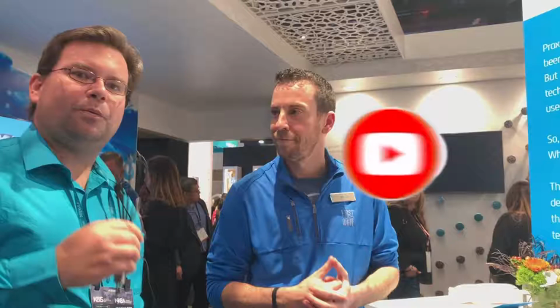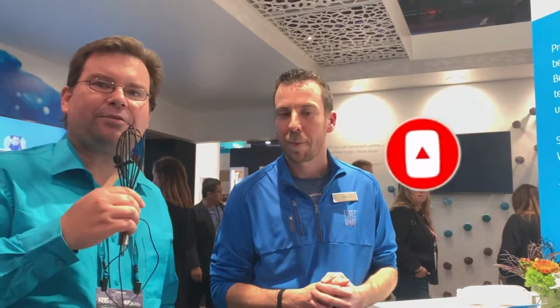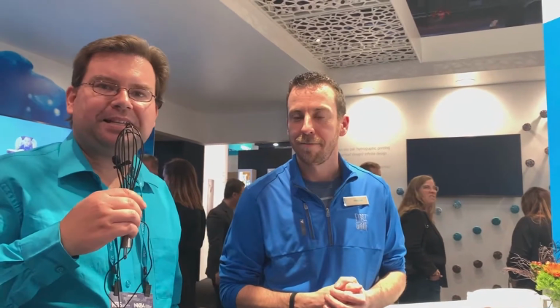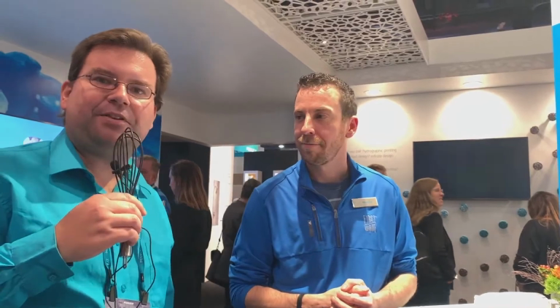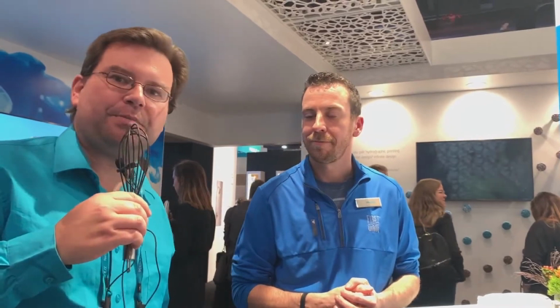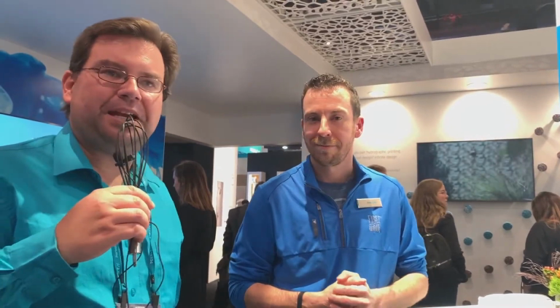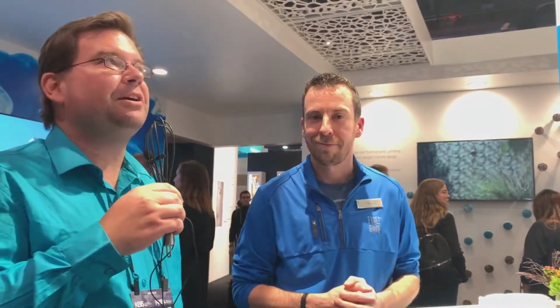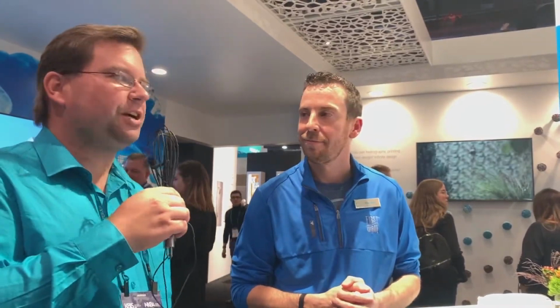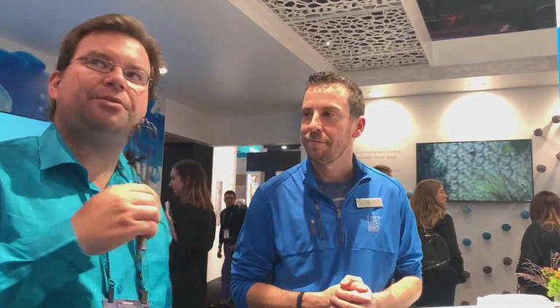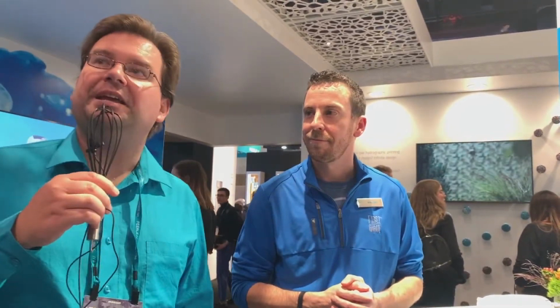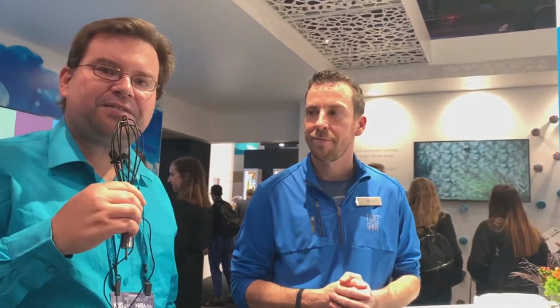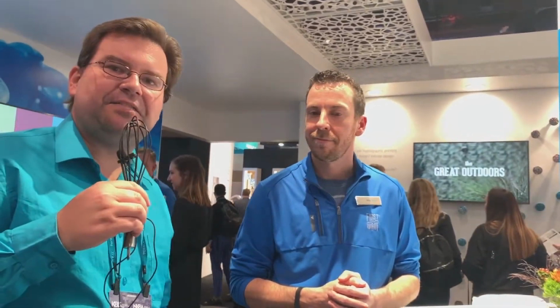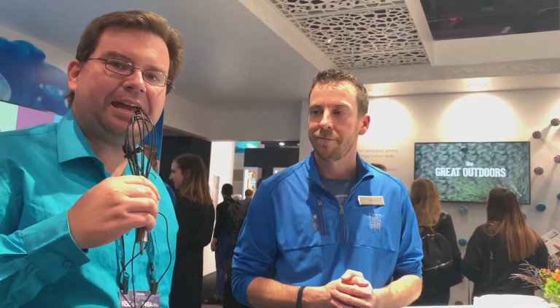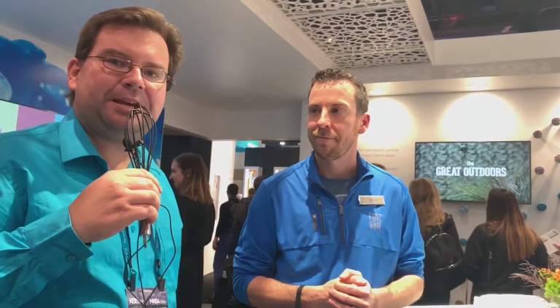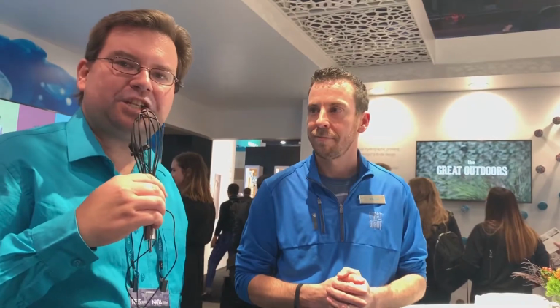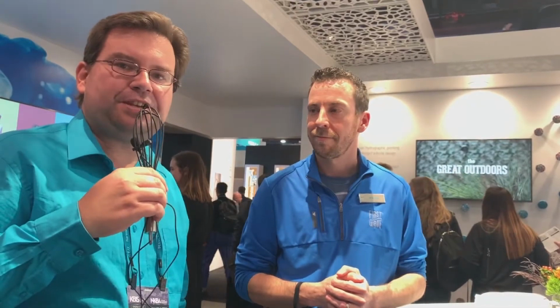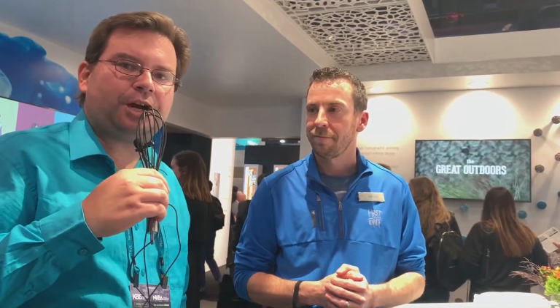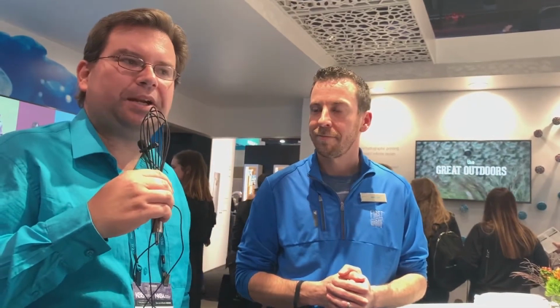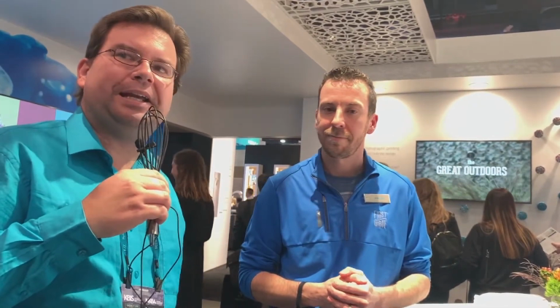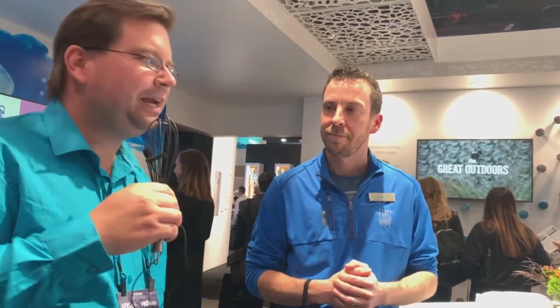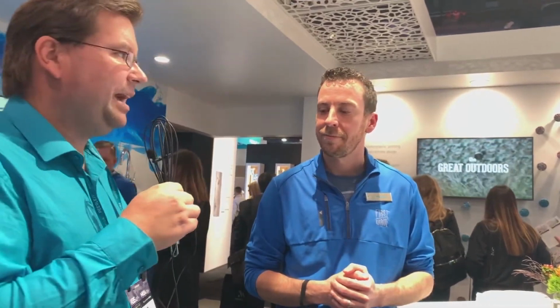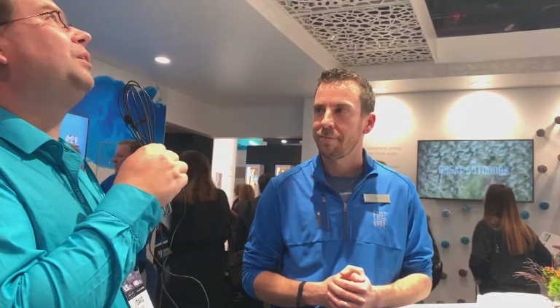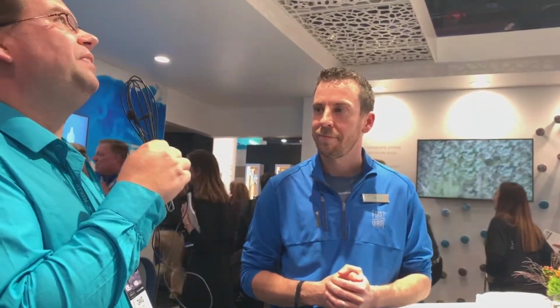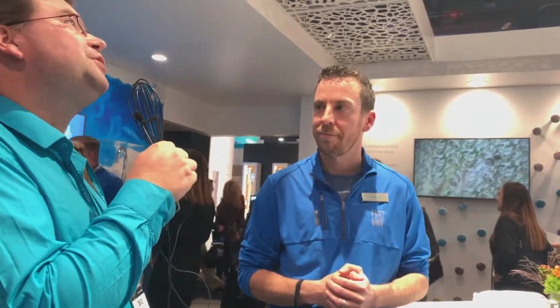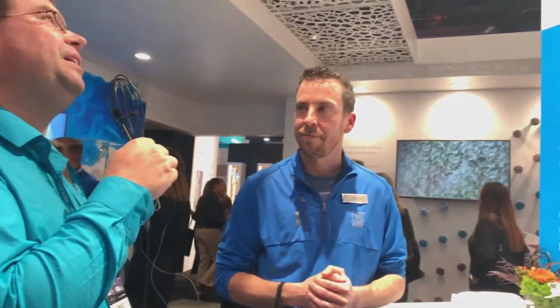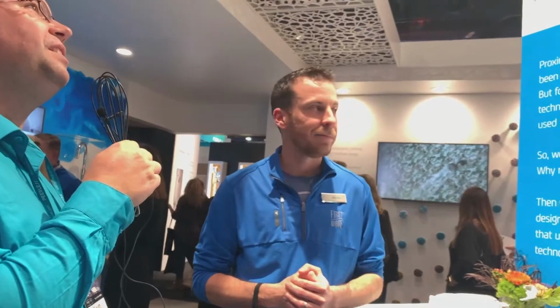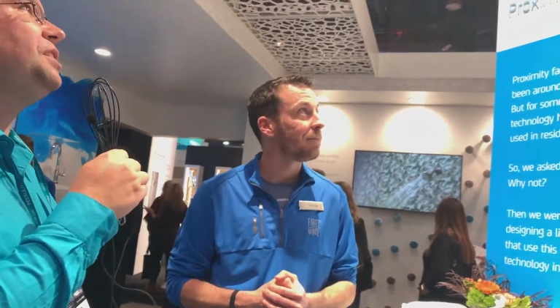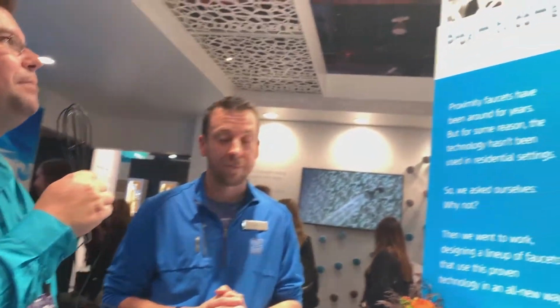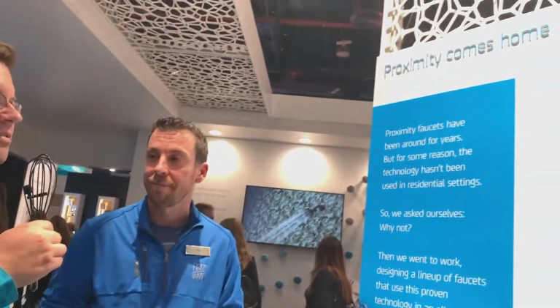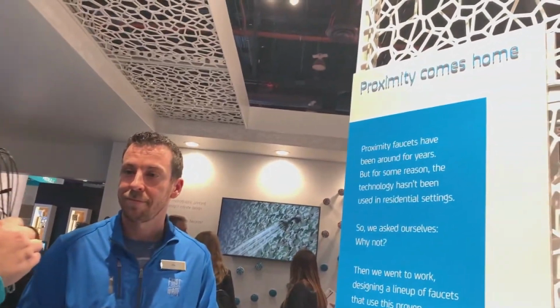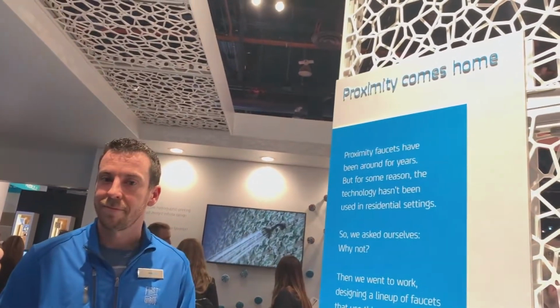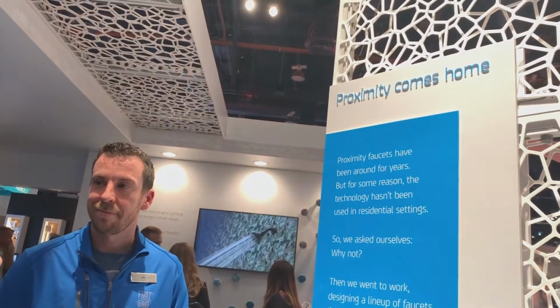Welcome back, Remodel Lights. Dave here with Remodel Media. I'm here at the Delta booth in Las Vegas, Nevada at KBIS — the Kitchen and Bath Industry Show 2020. We're looking at the First Wave, the innovation lab of the Delta Faucet Company.